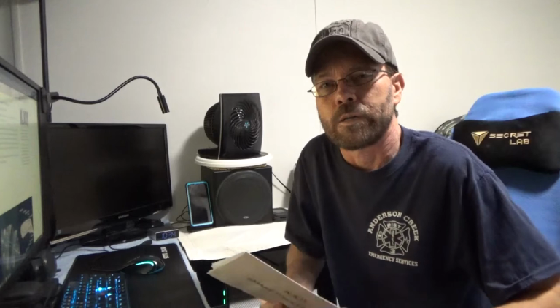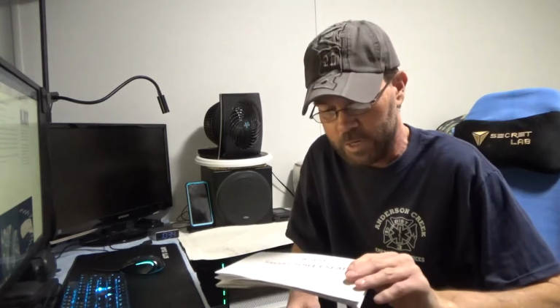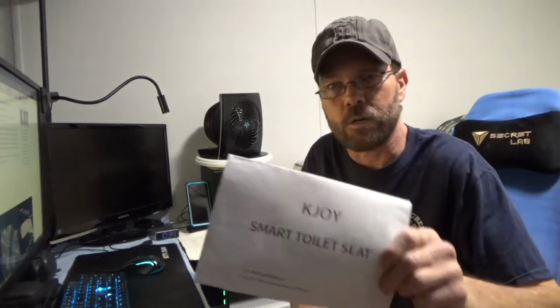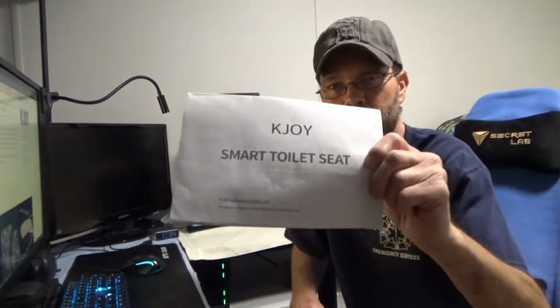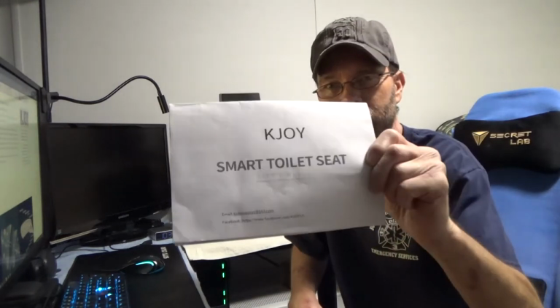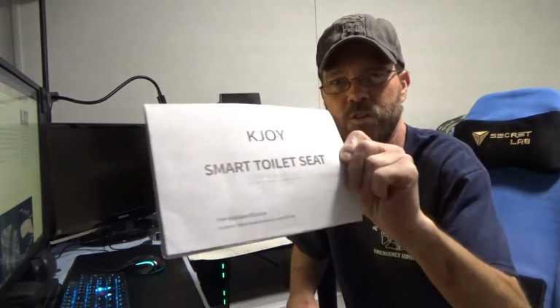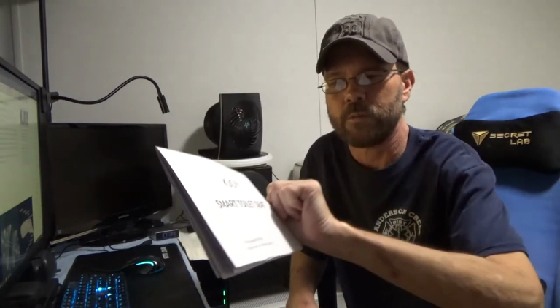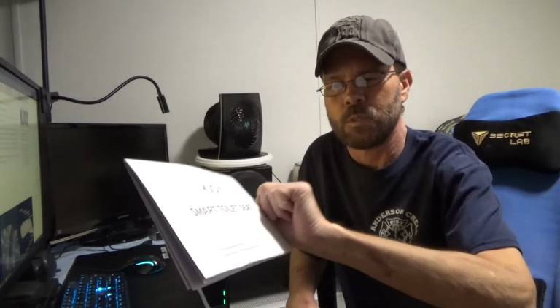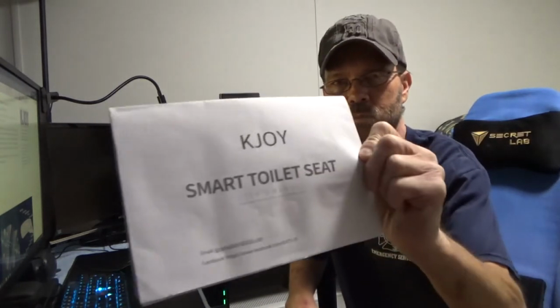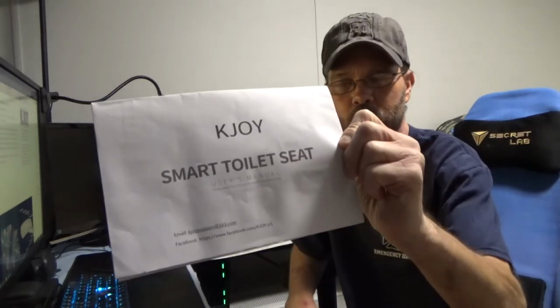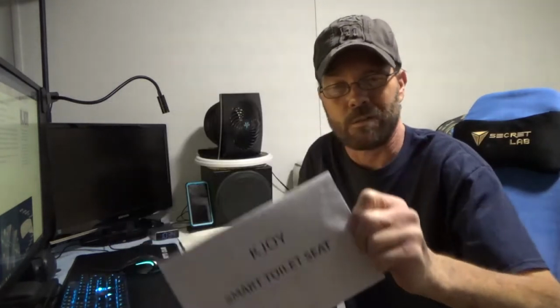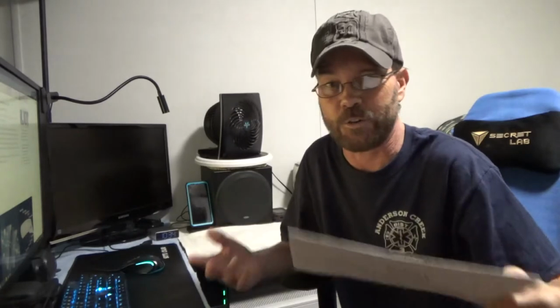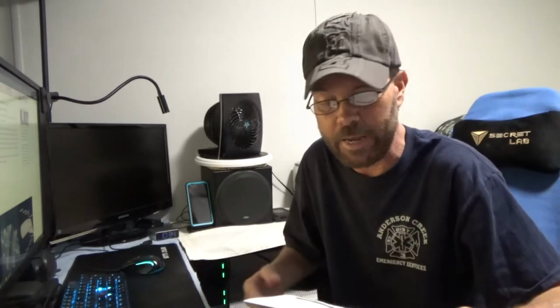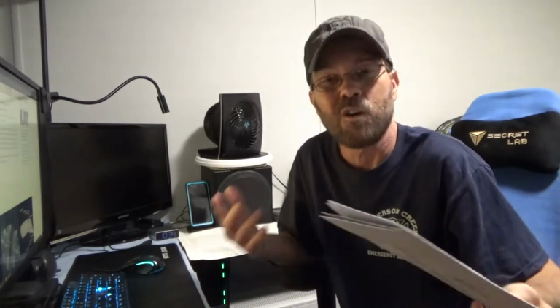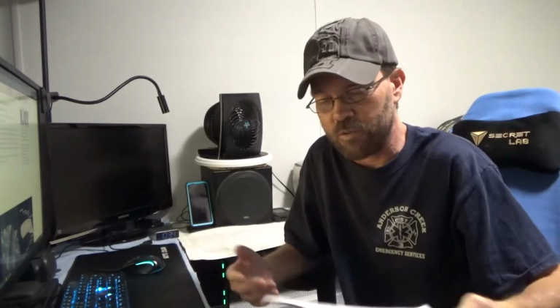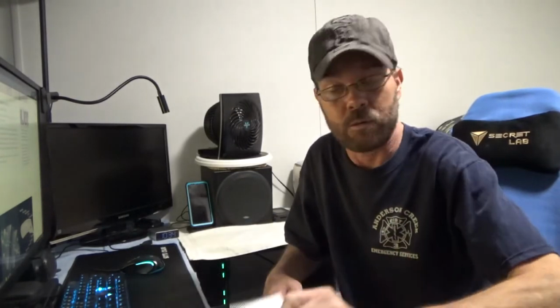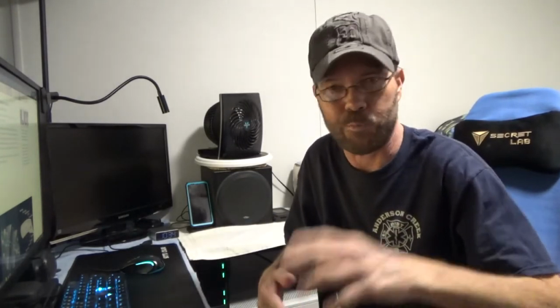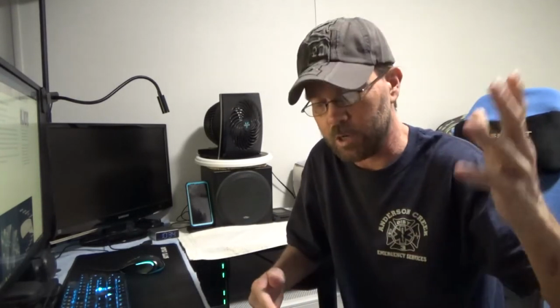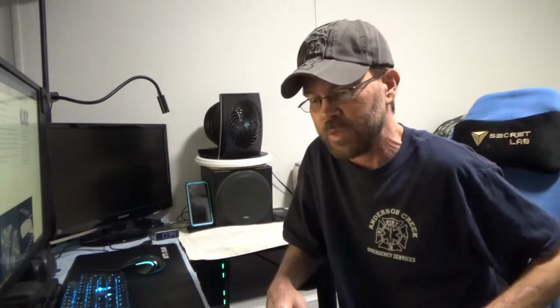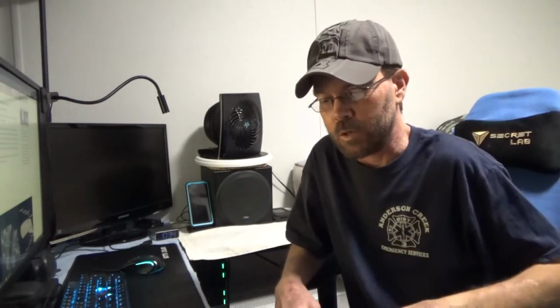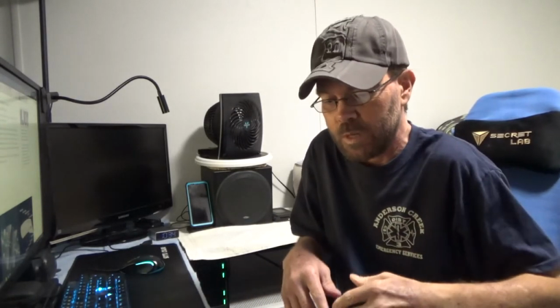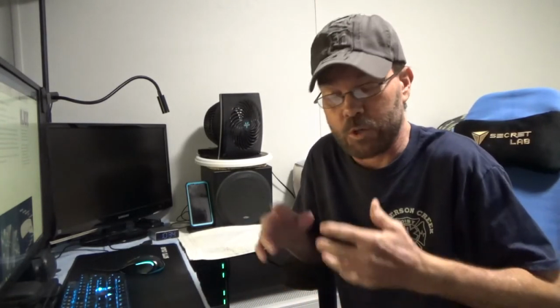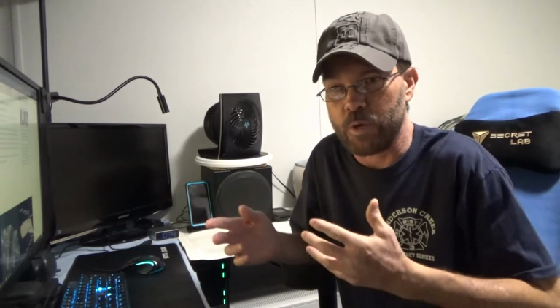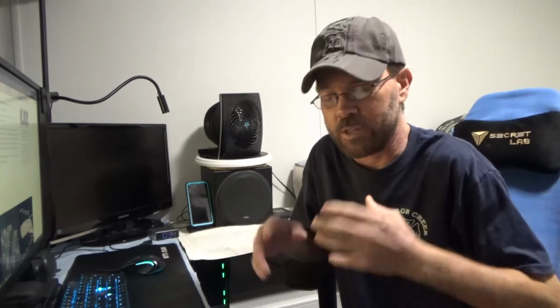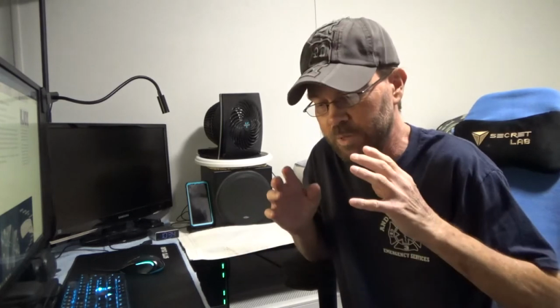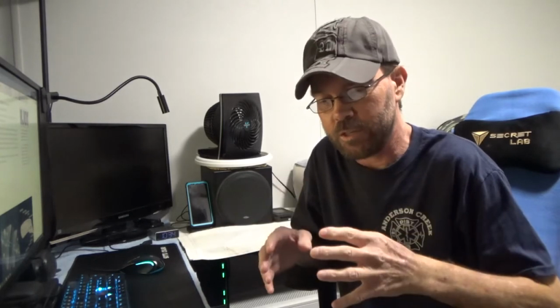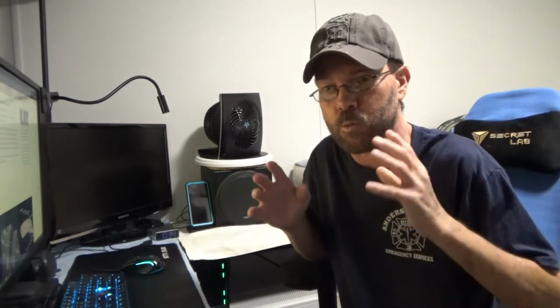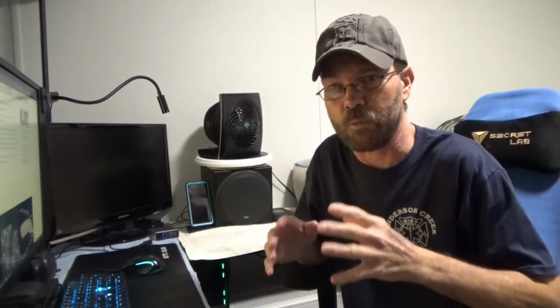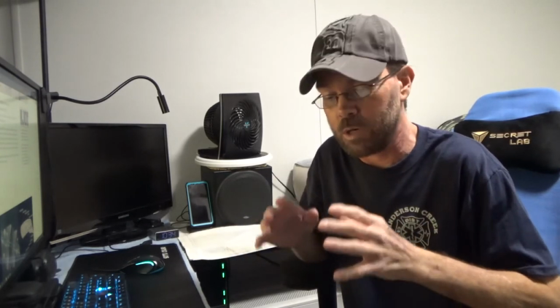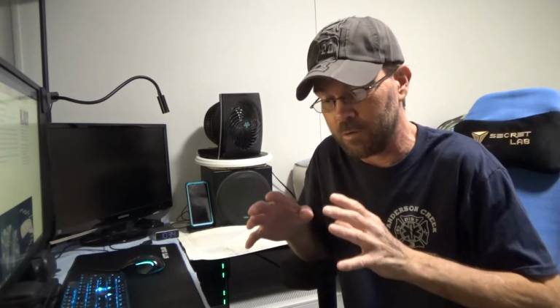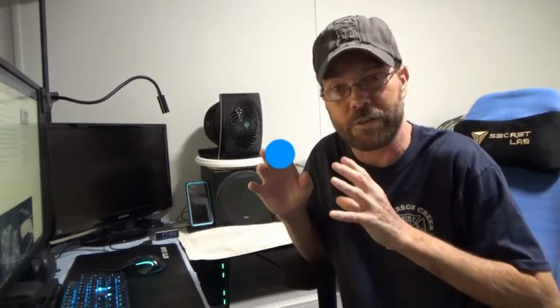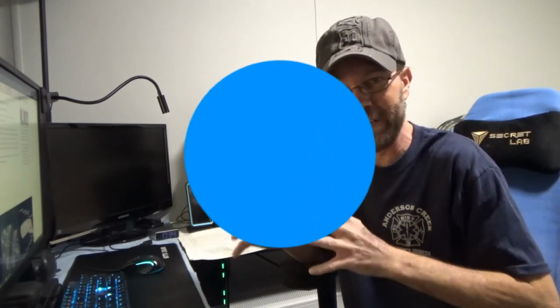In today's video, we have the KJOY Smart Toilet Seat, Electric Bidet — whichever you prefer to call it. I'm going to show you a few images, give you a little bit of detail, and then we'll talk a little bit more about this bidet.